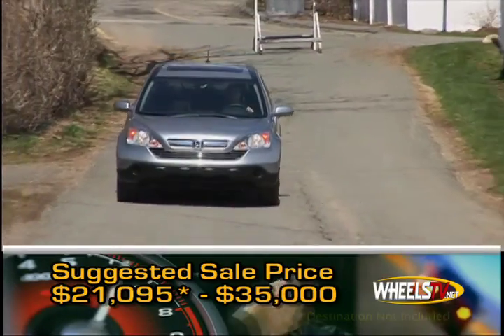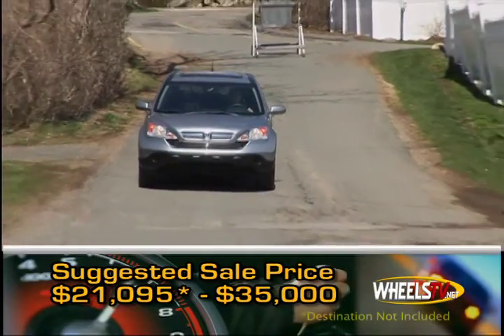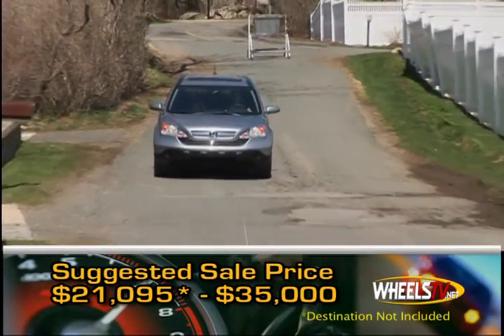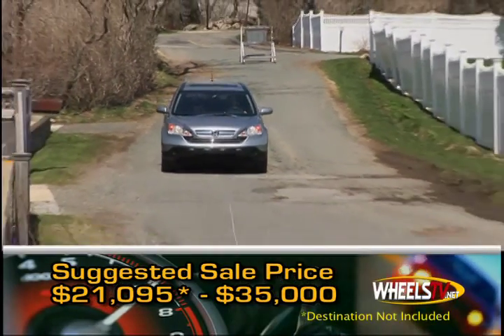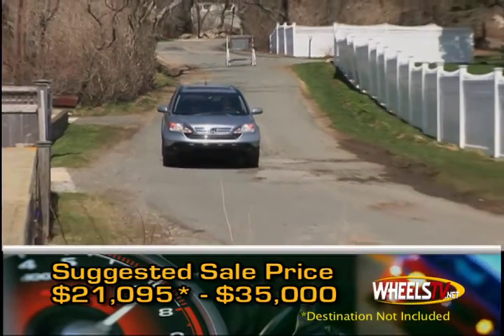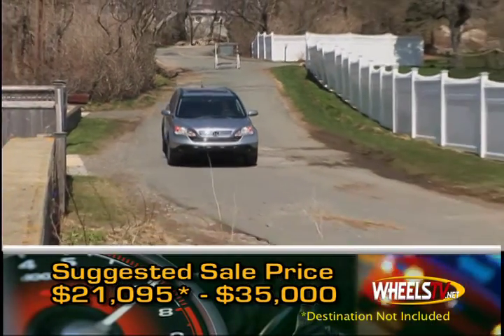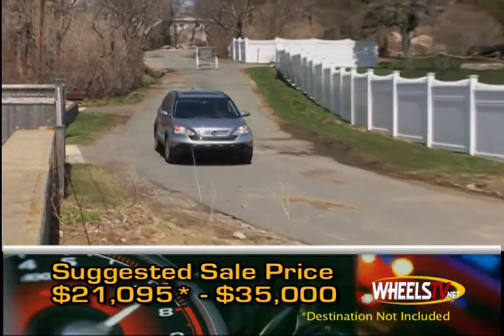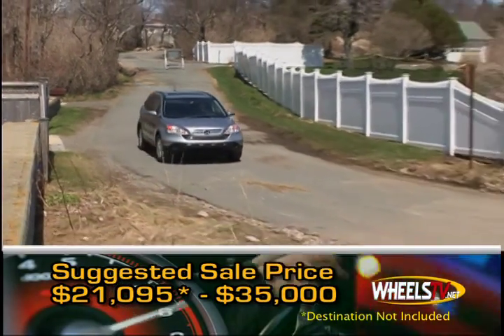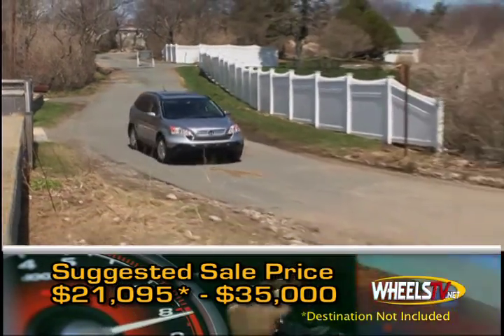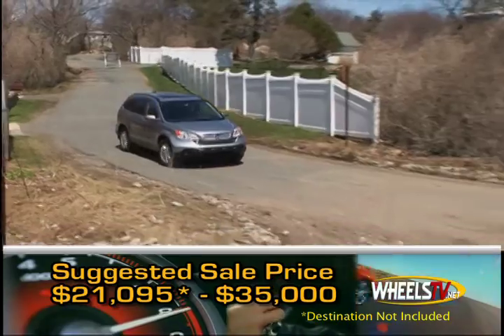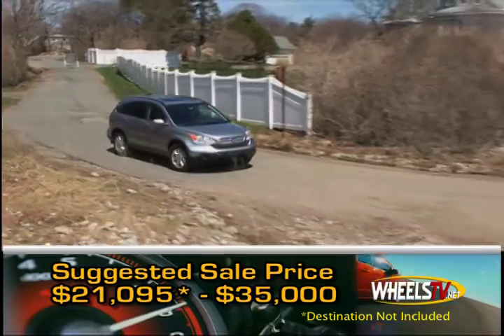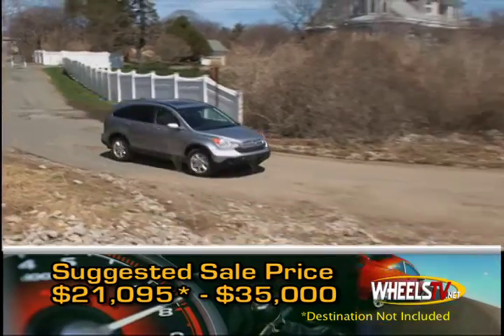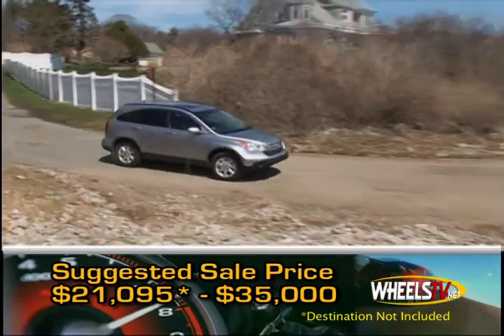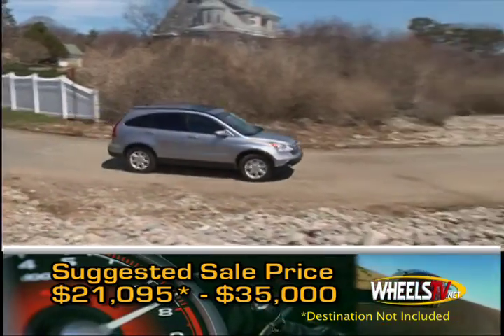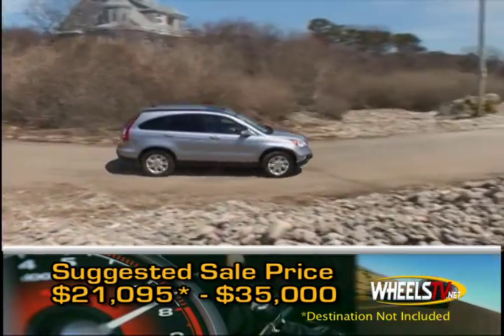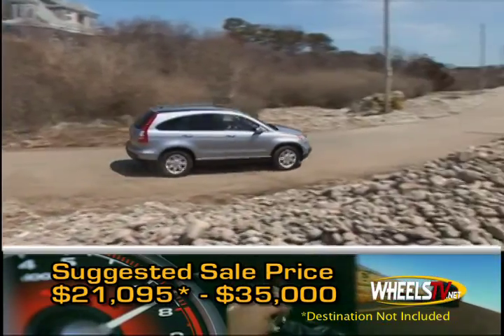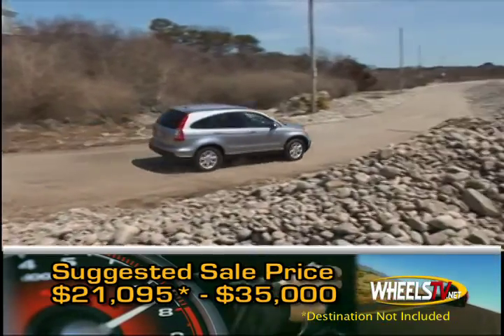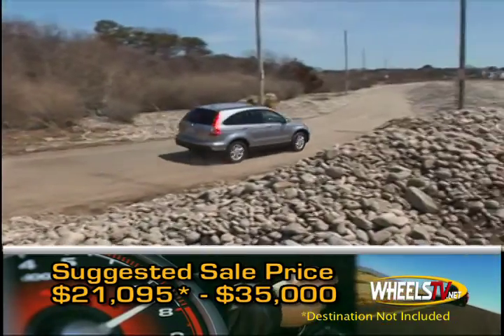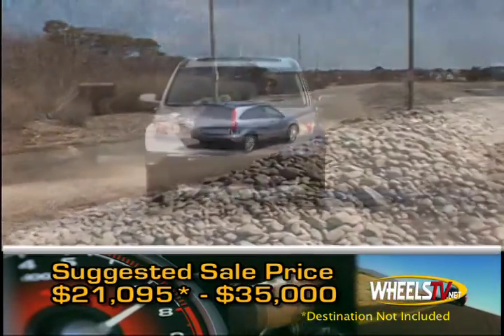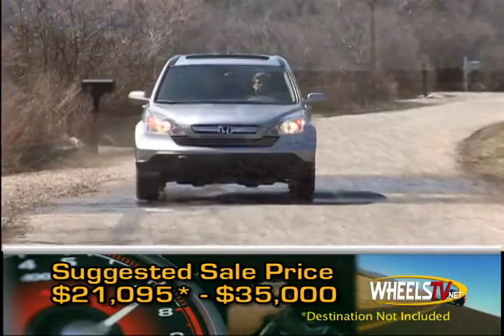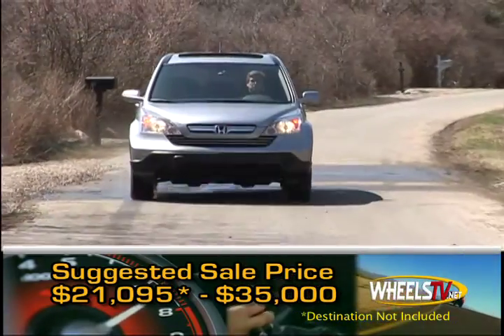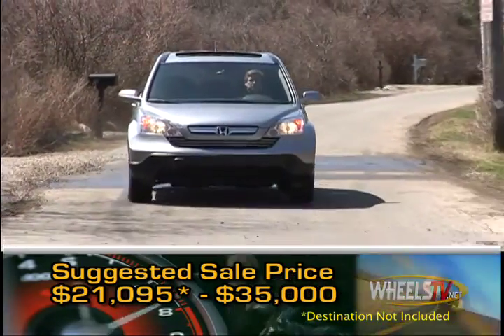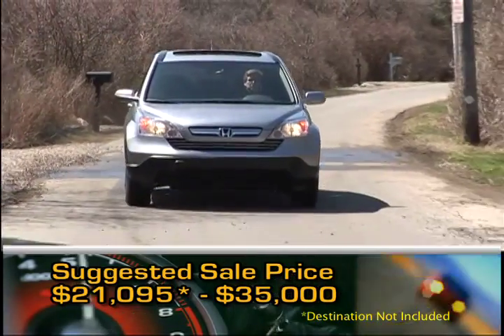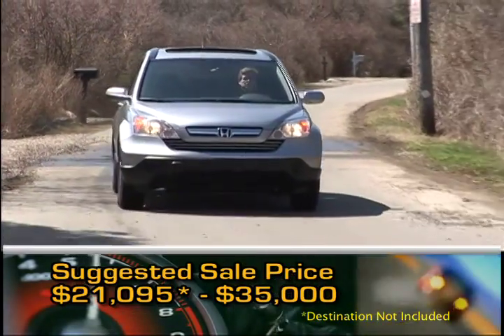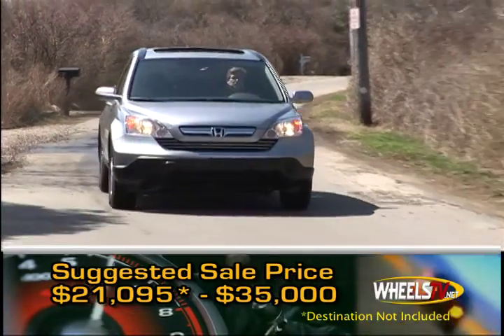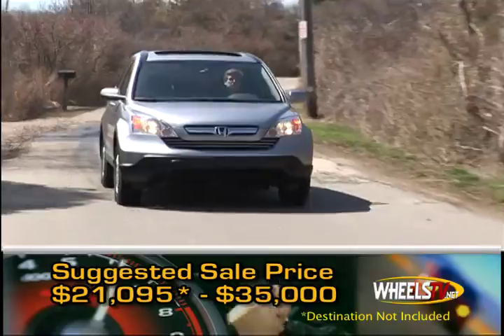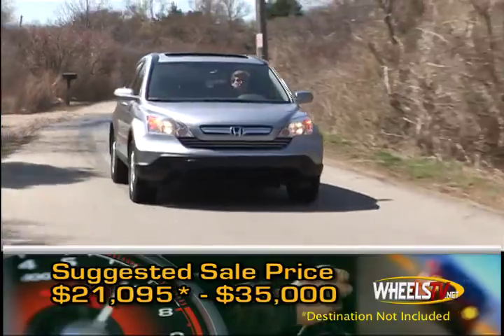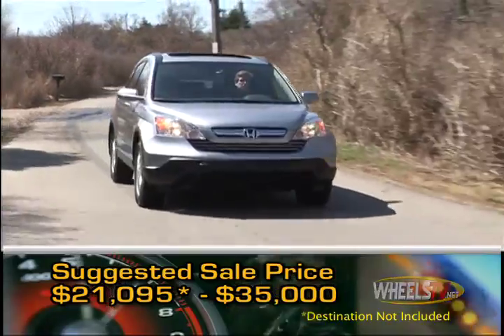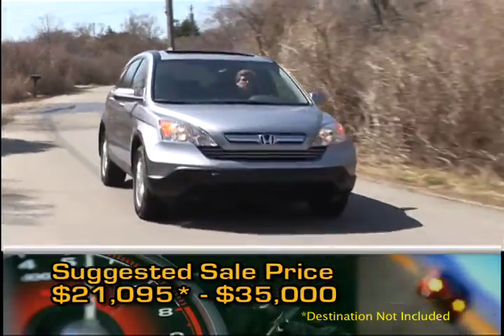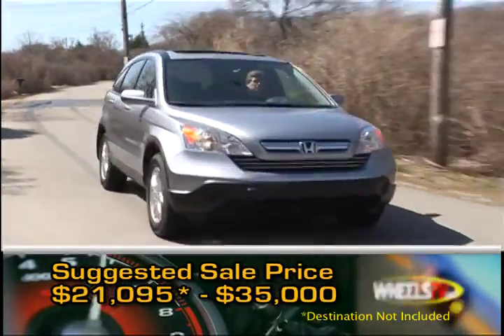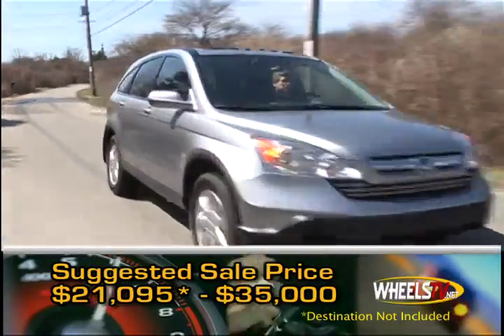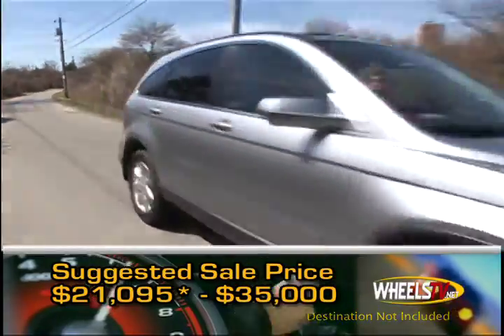Base MSRP for the 2009 Honda CR-V is $21,095. With a full list of options, the price can top out at around $35,000.